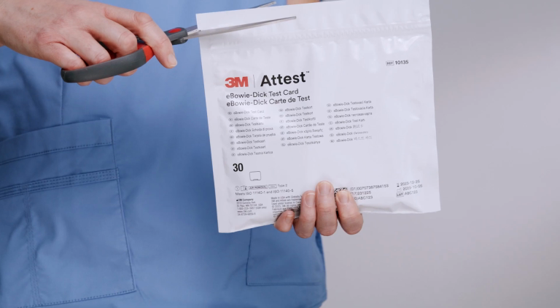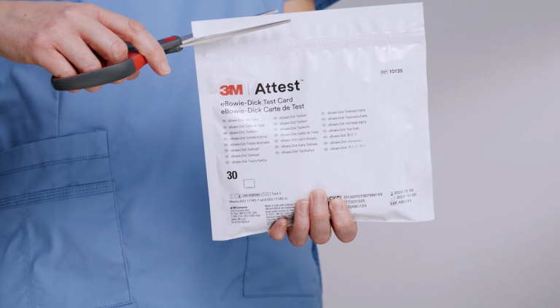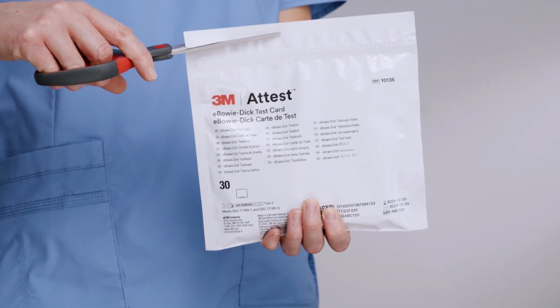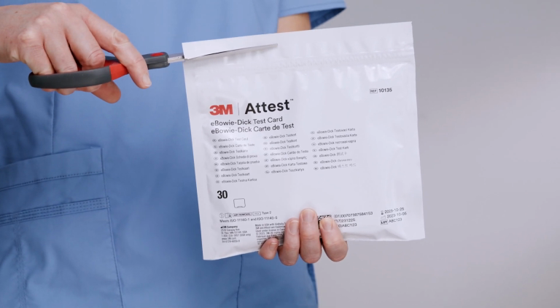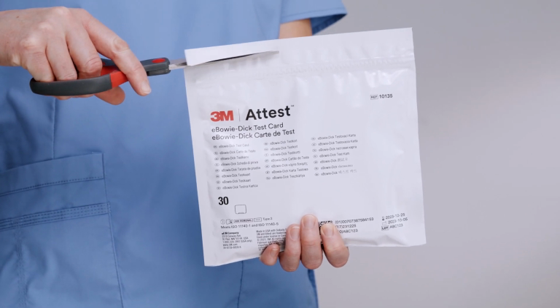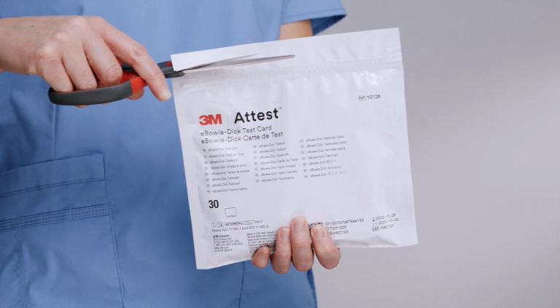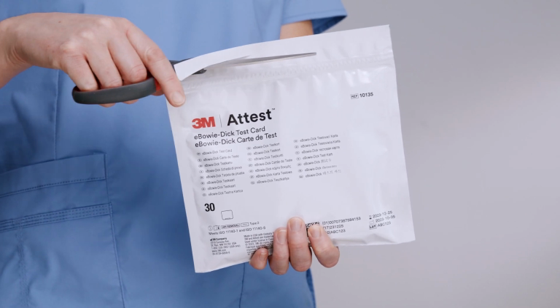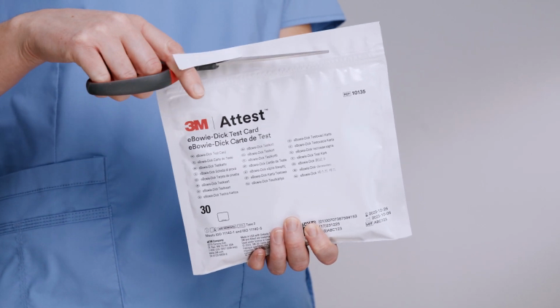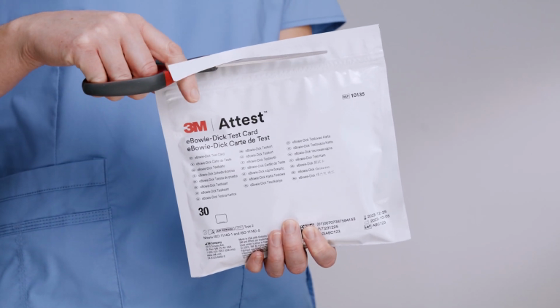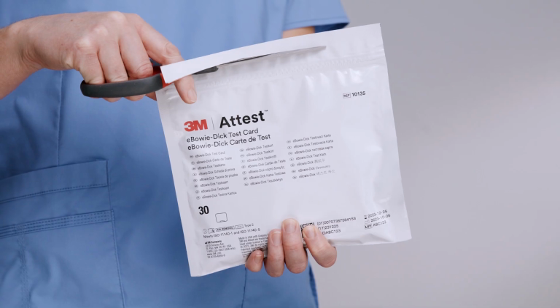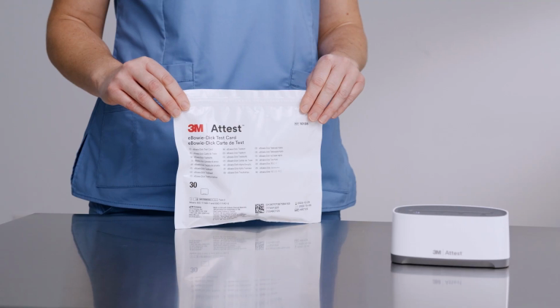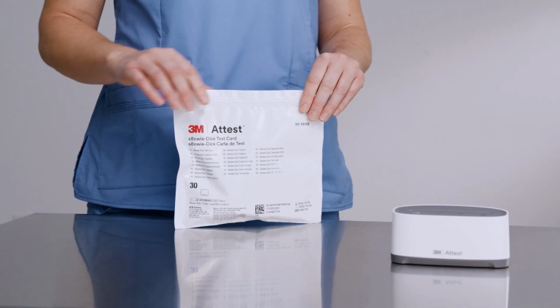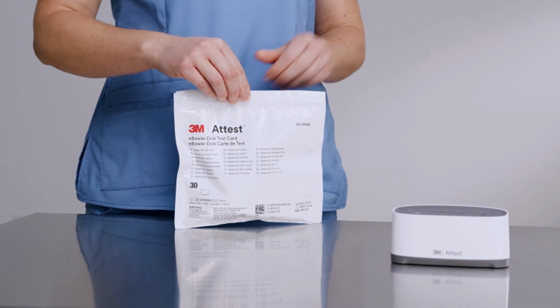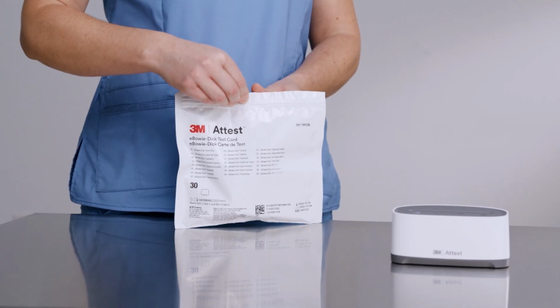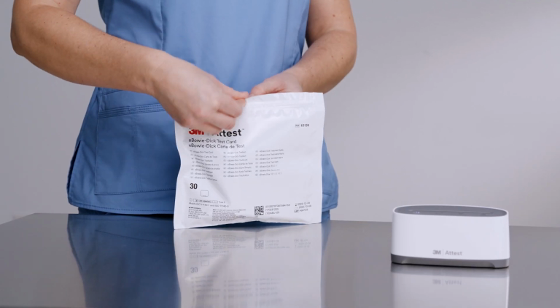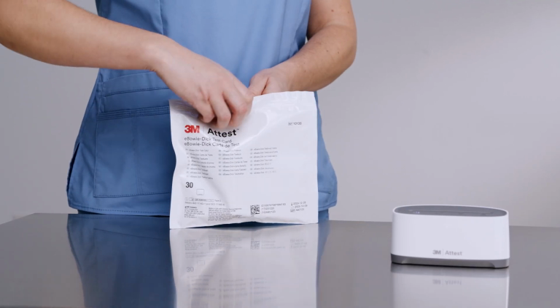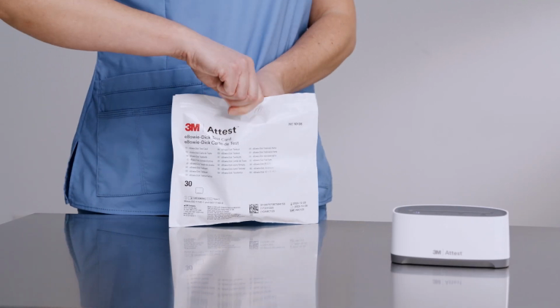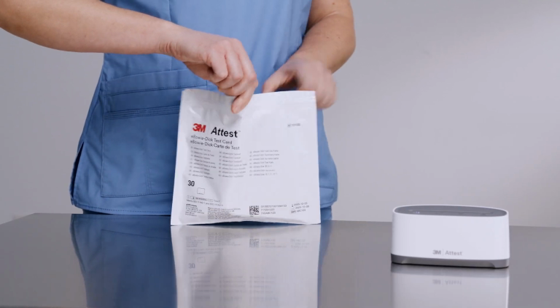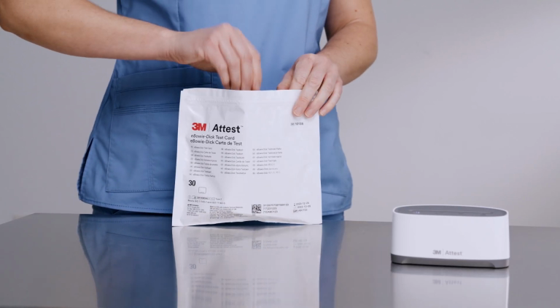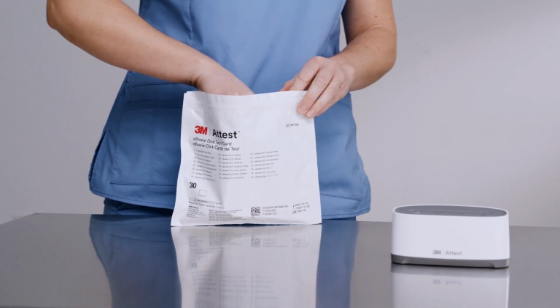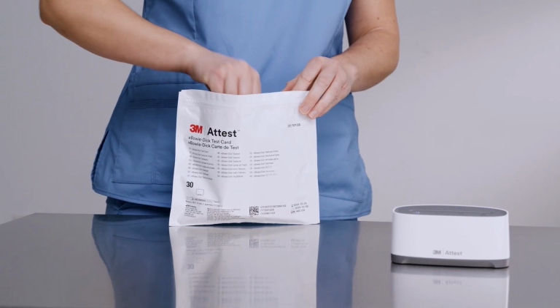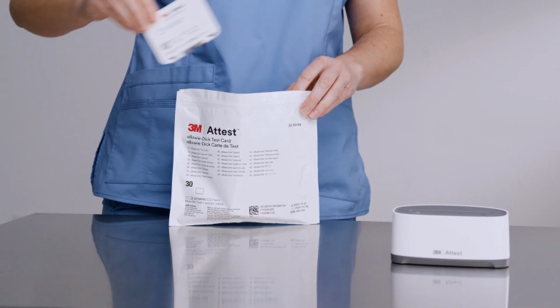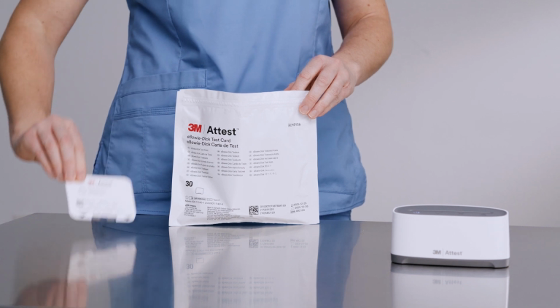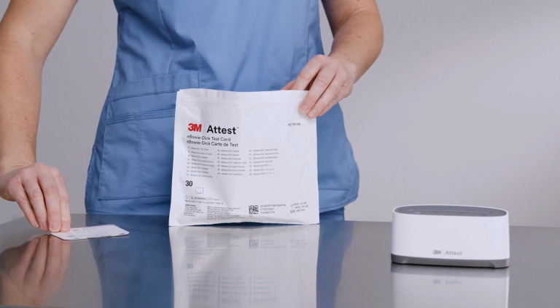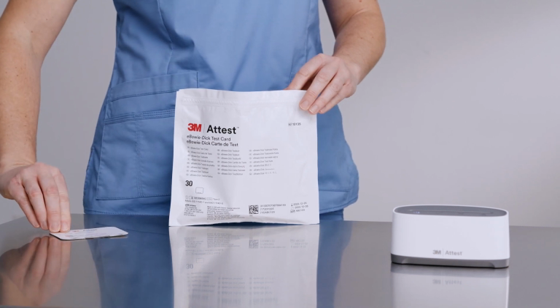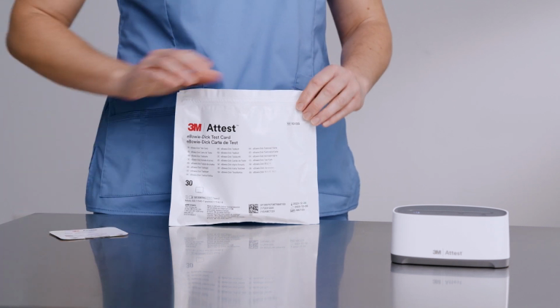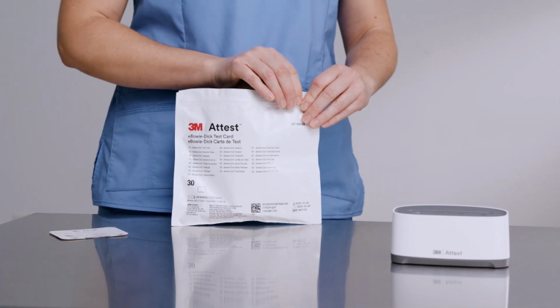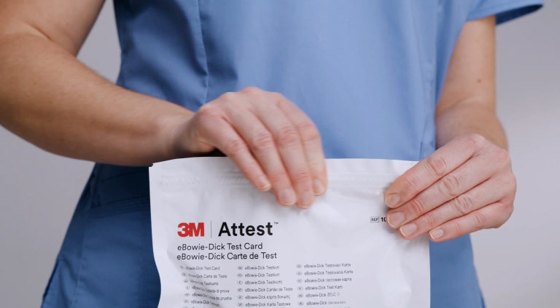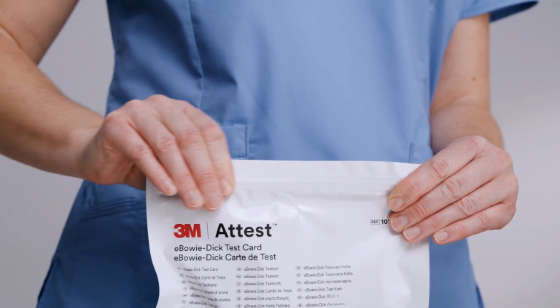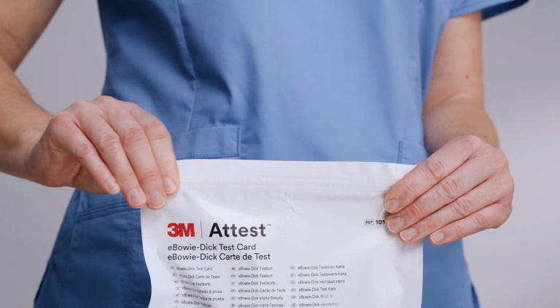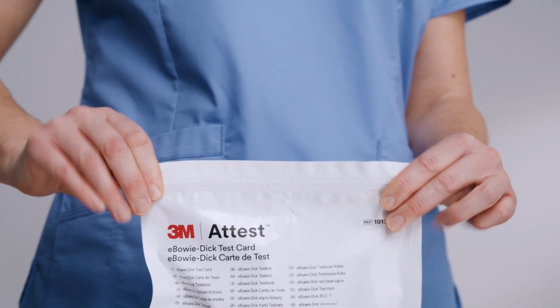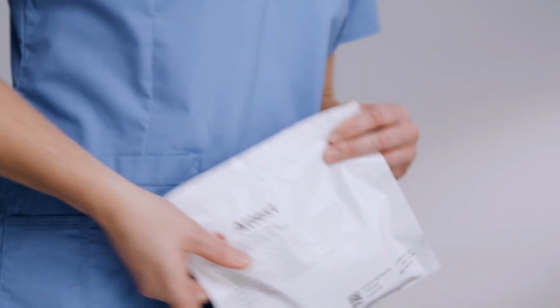Tear or use scissors at the tear notch at the top of the package to open. Remove only the amount of eBowieDIC test cards needed. One test card should be used for each sterilizer being tested. Re-seal the remaining test cards in the package.